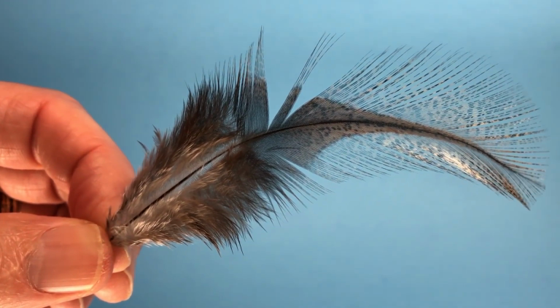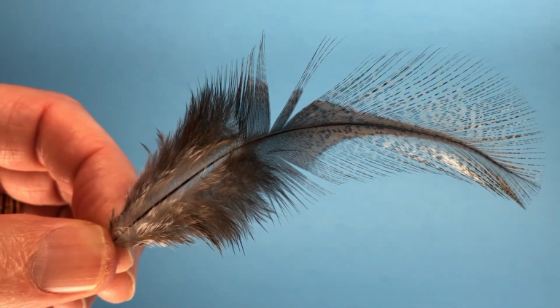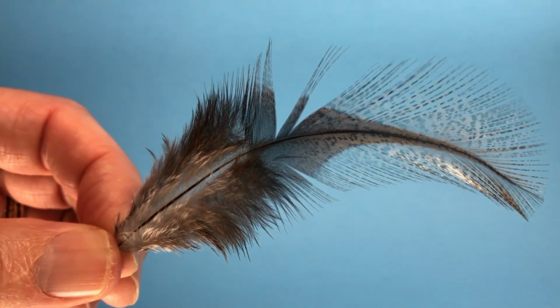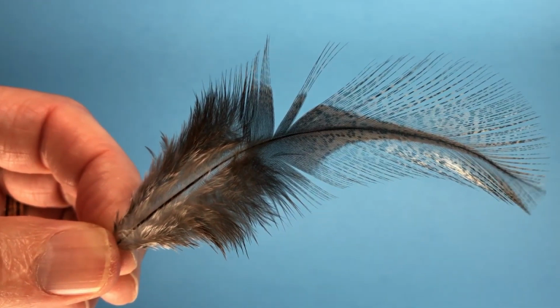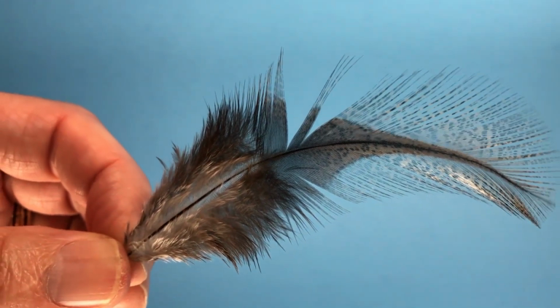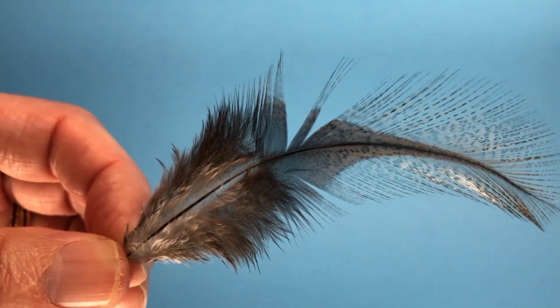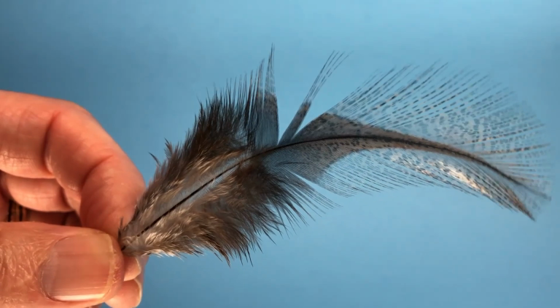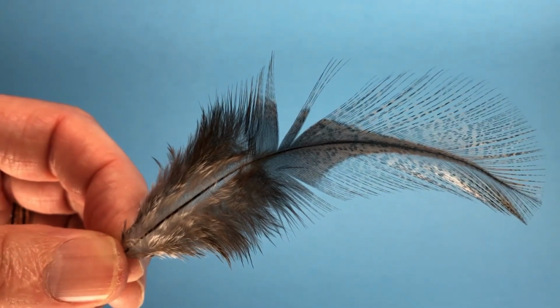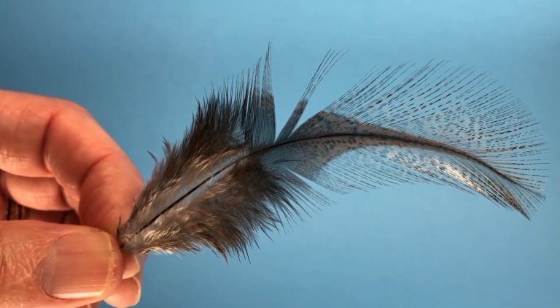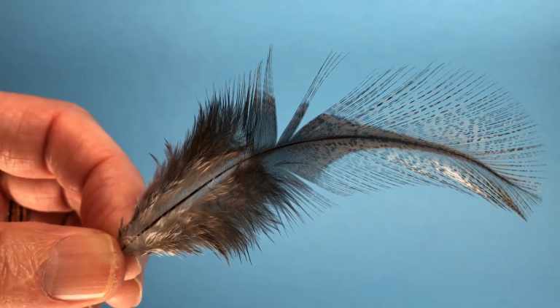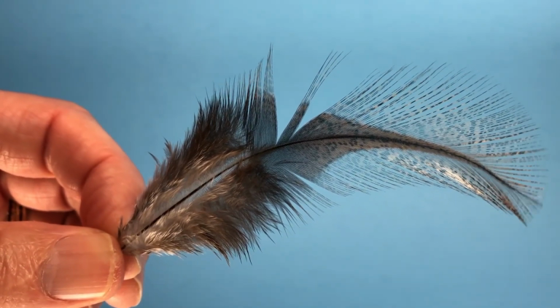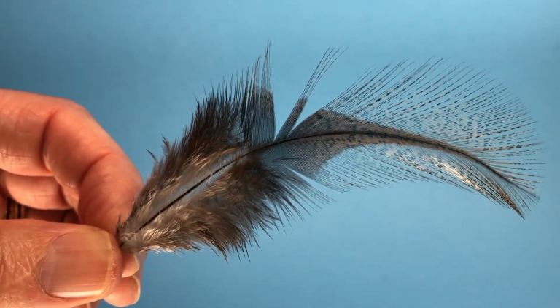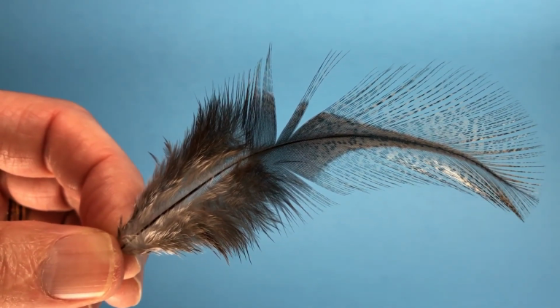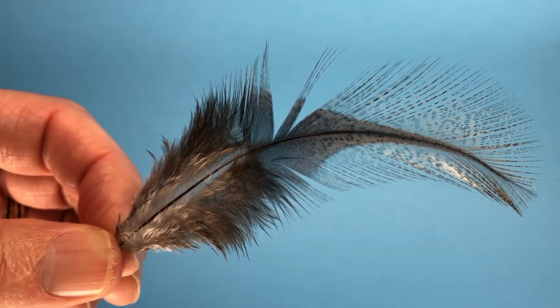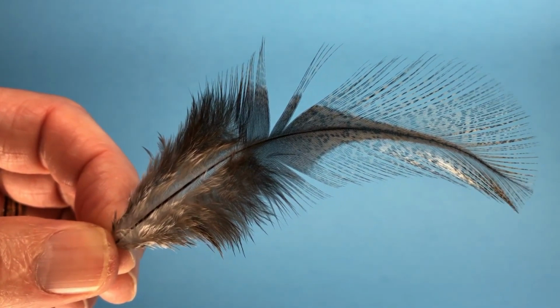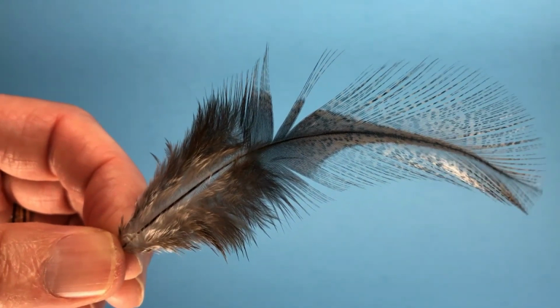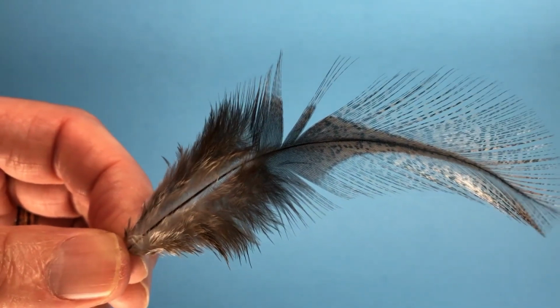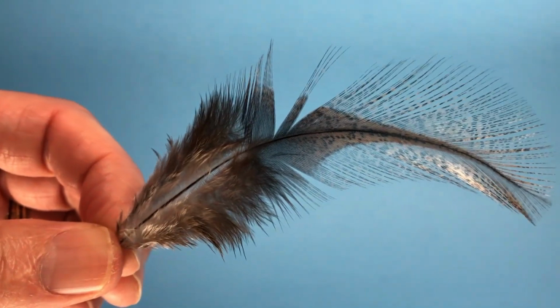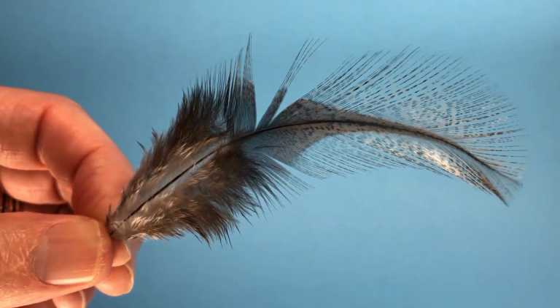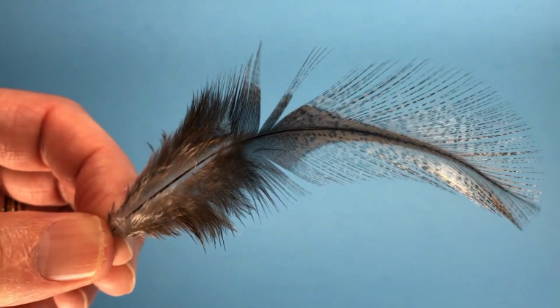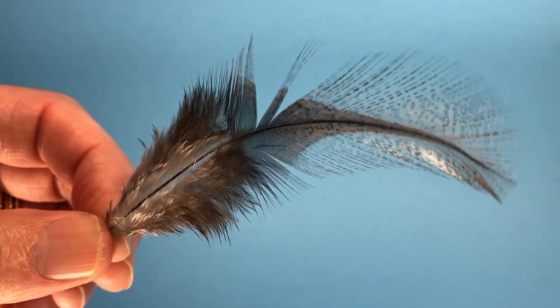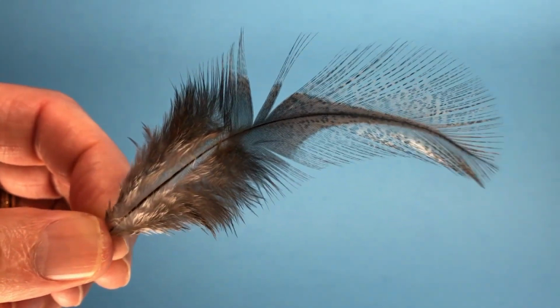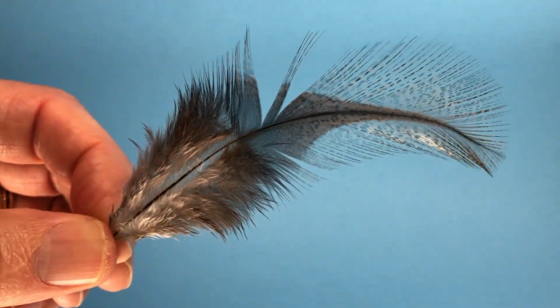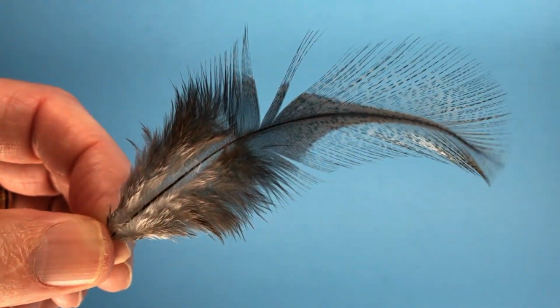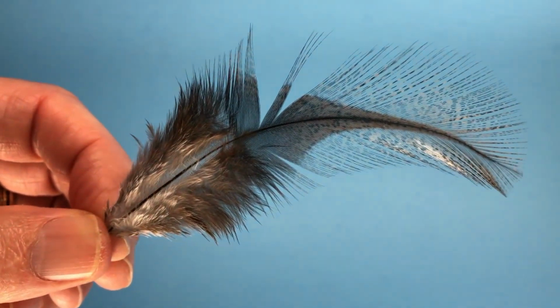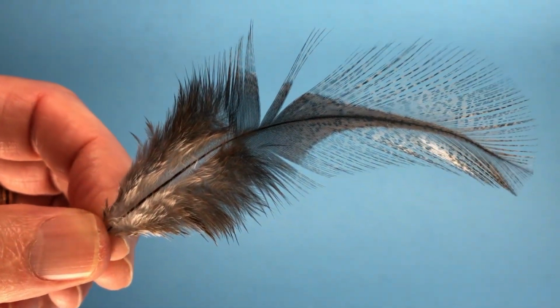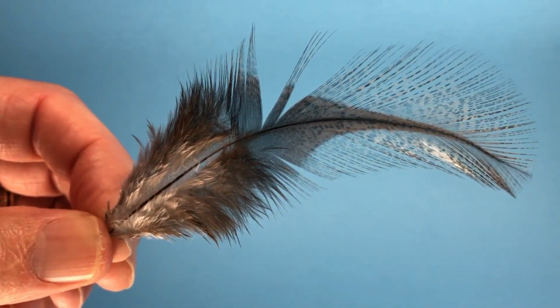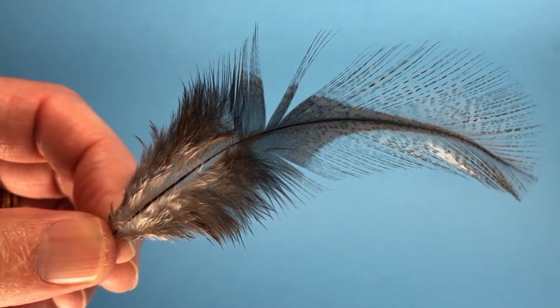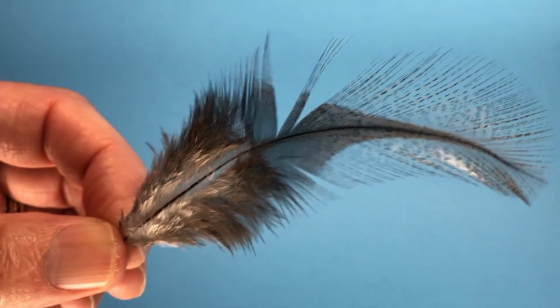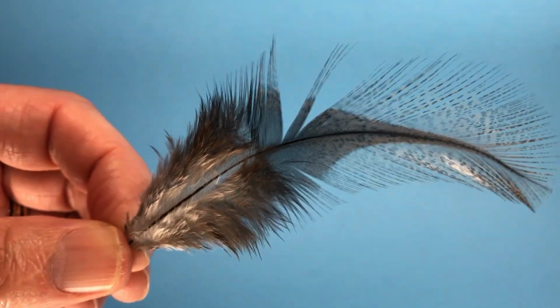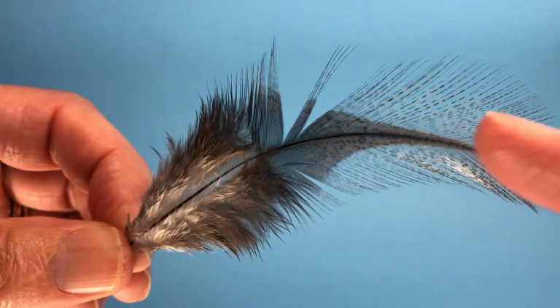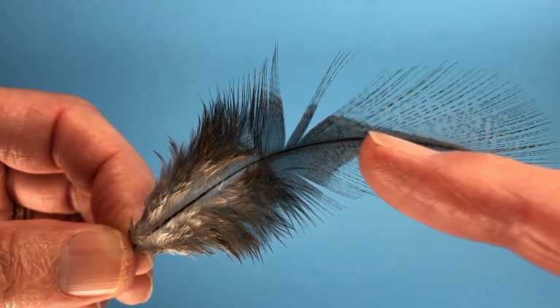I have just a standard little feather here taken off of a Whiting Farm's Cock de Leon saddle. It's a beautiful feather with lovely markings and so forth, but what I want you to notice is that there are two major sections.